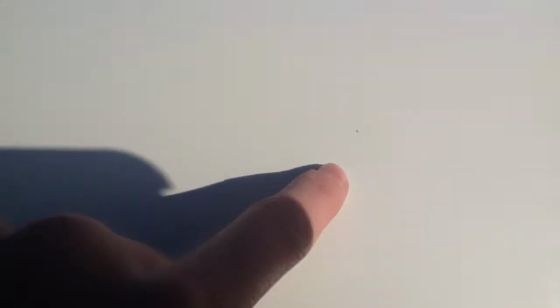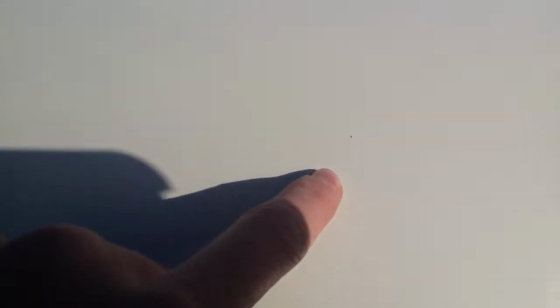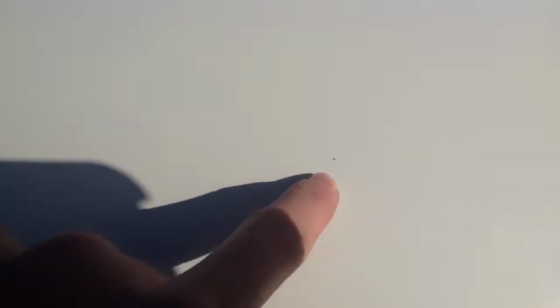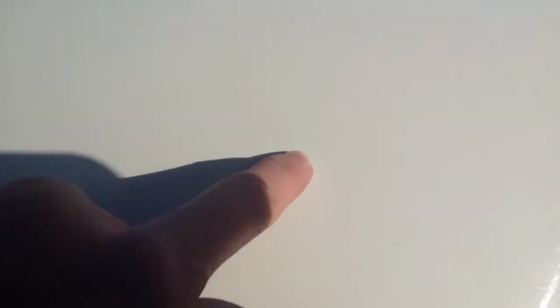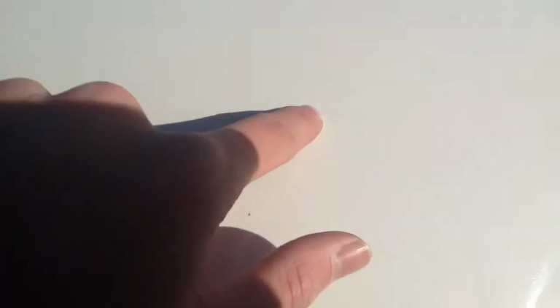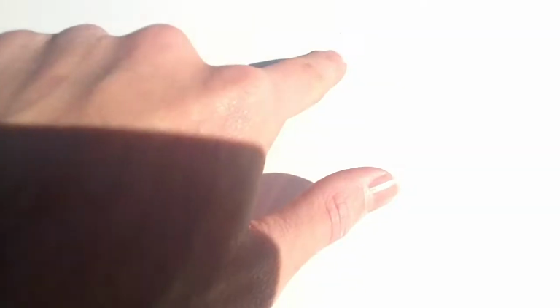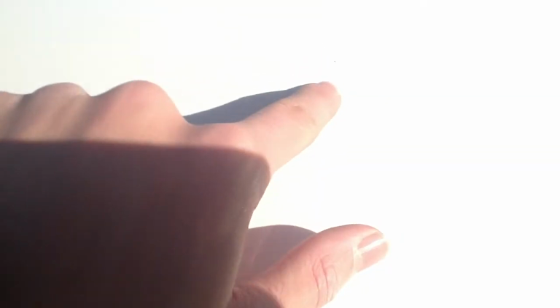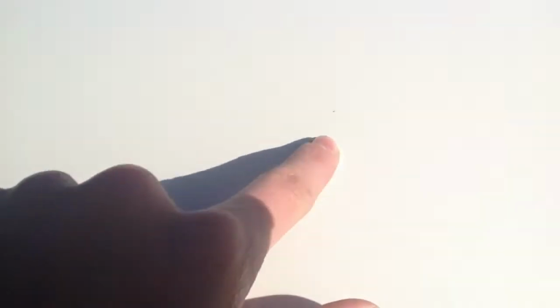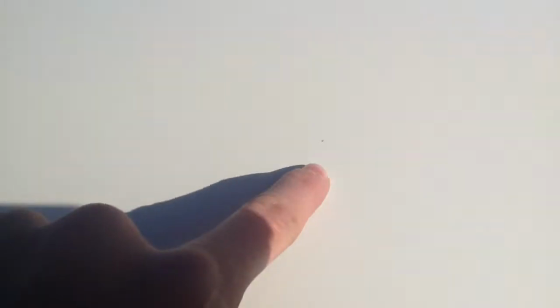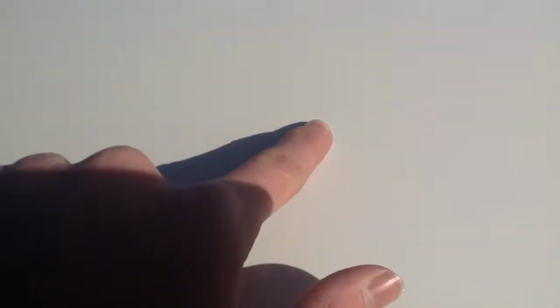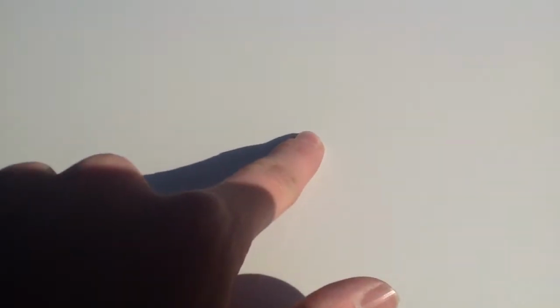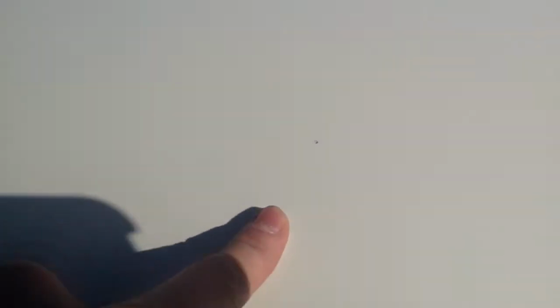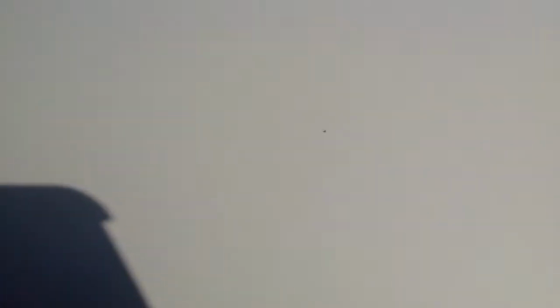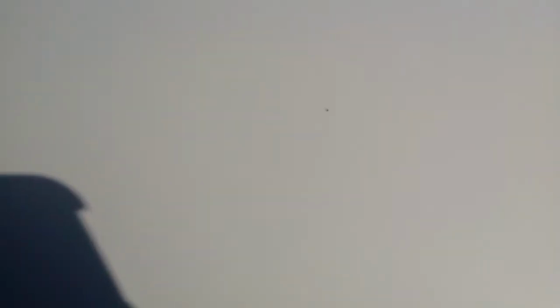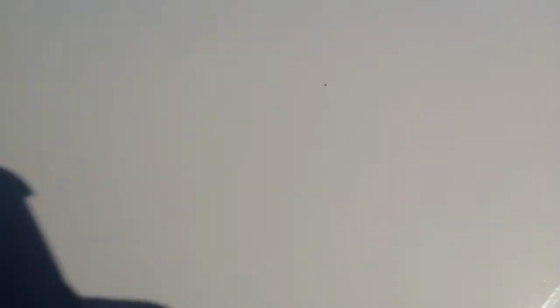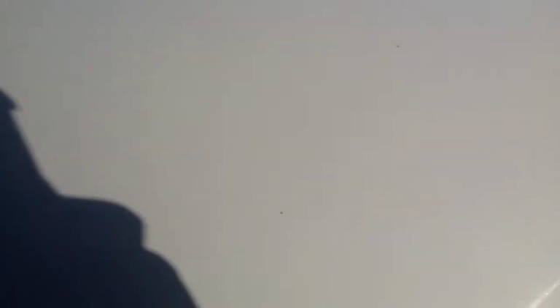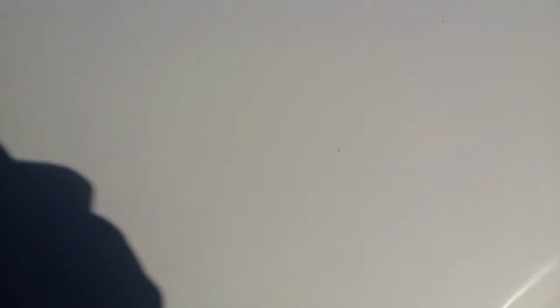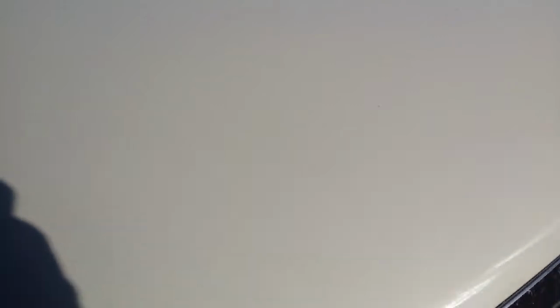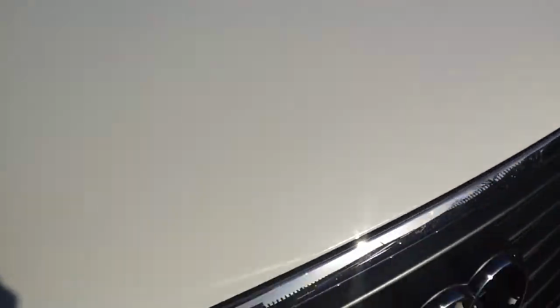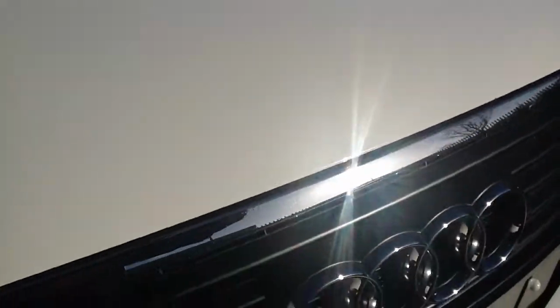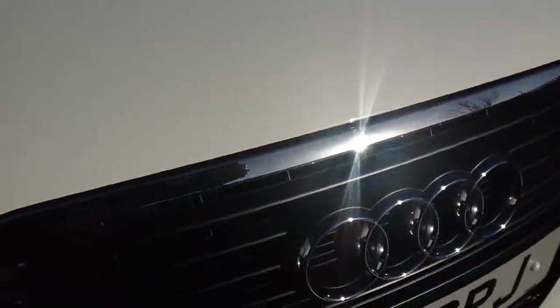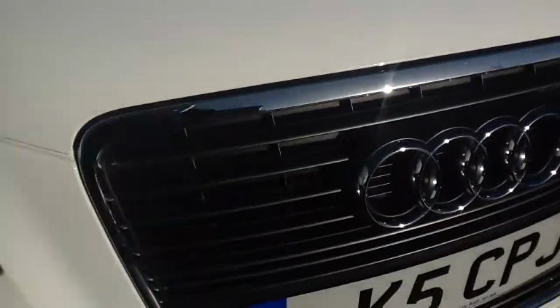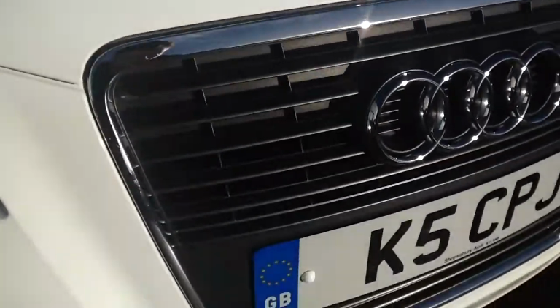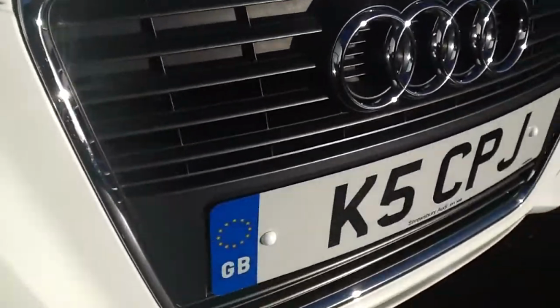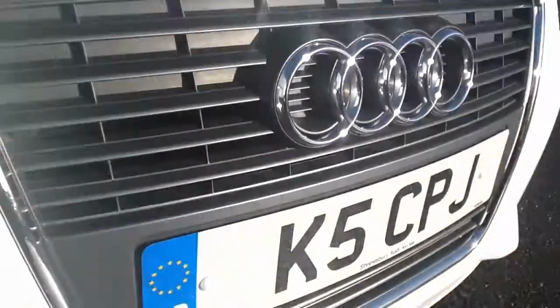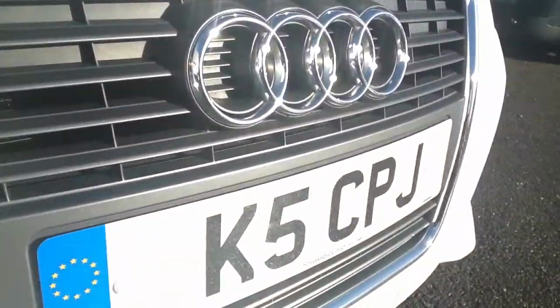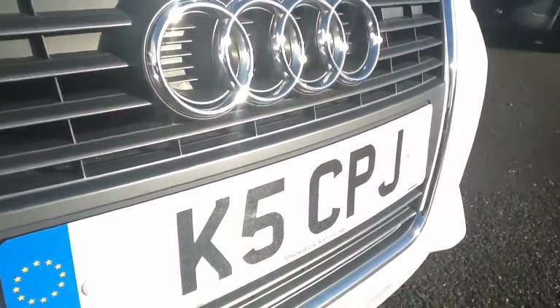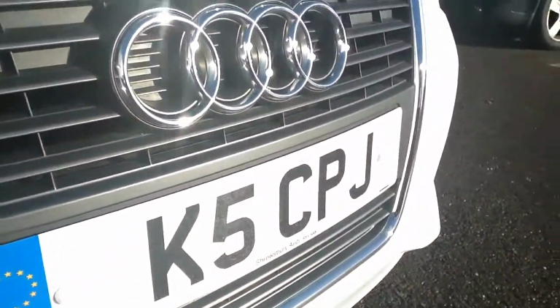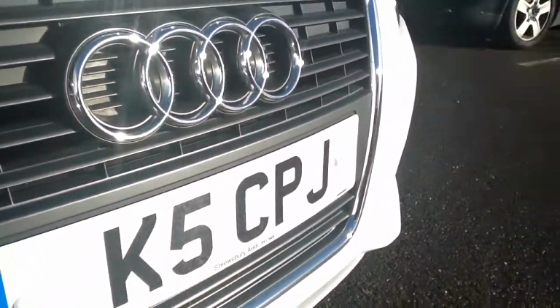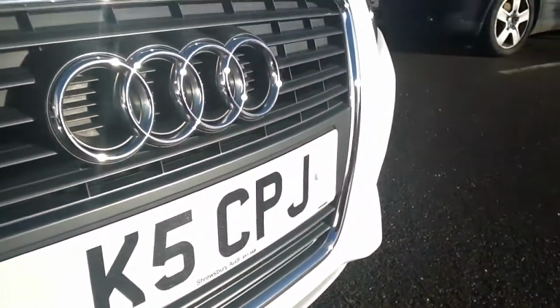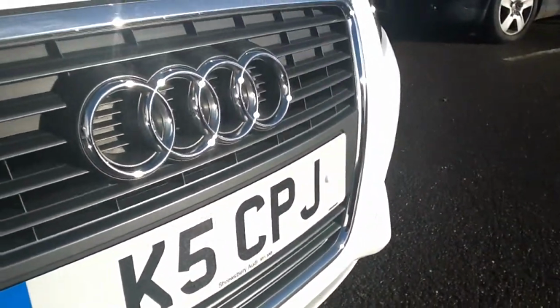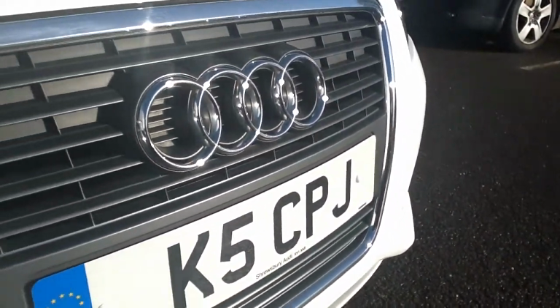There are just a couple of small stone chips on the front. Other than that, the front of the car is in good order.